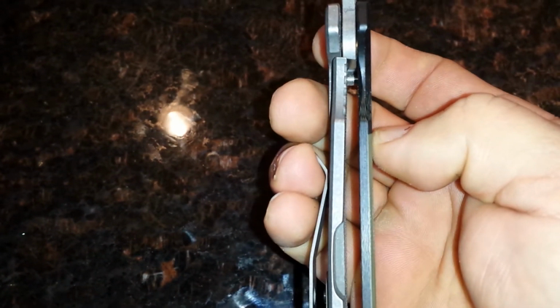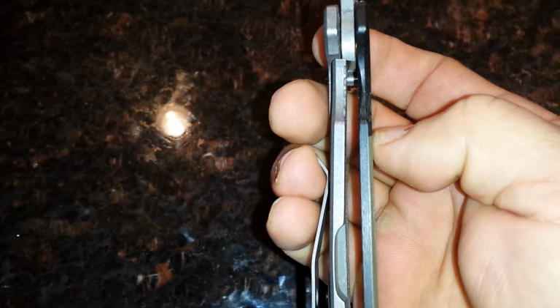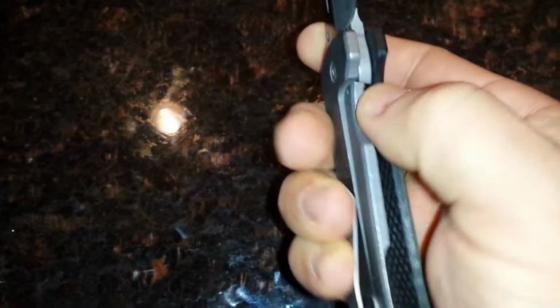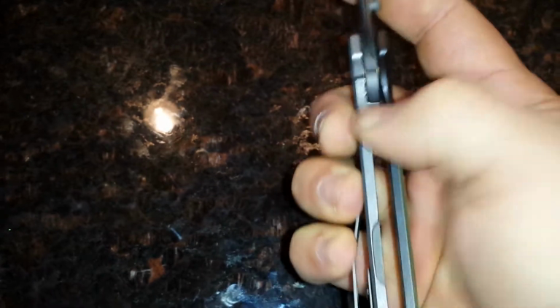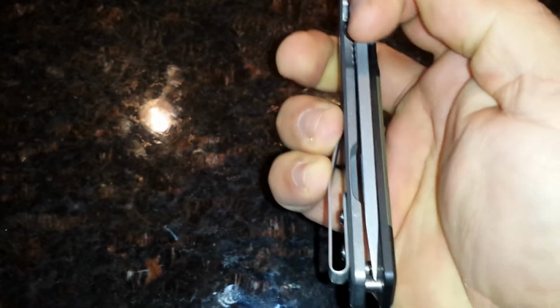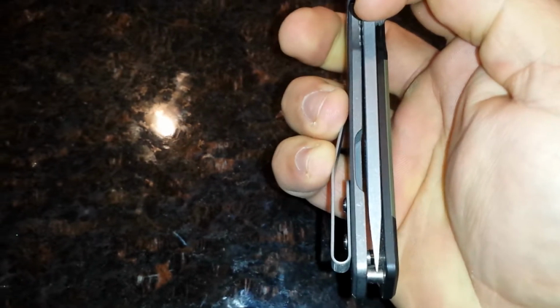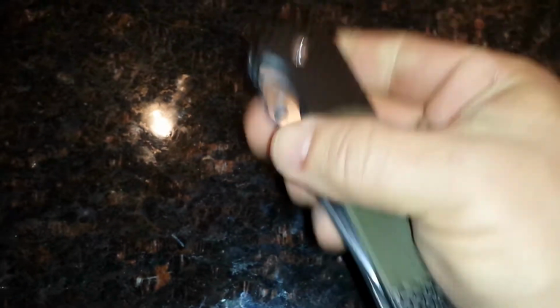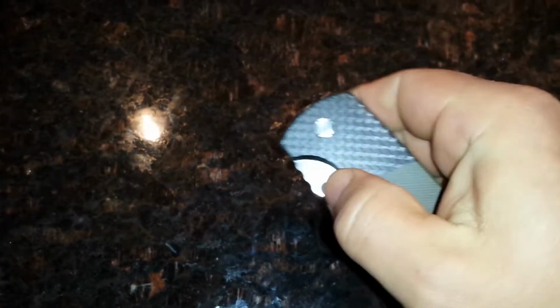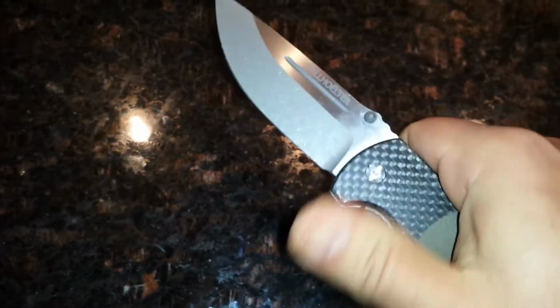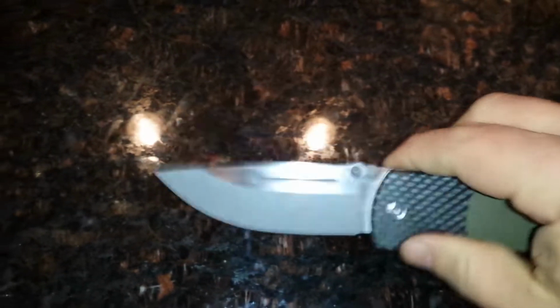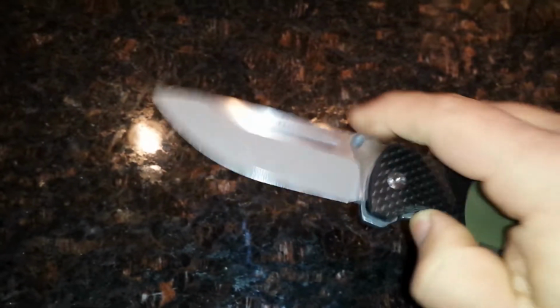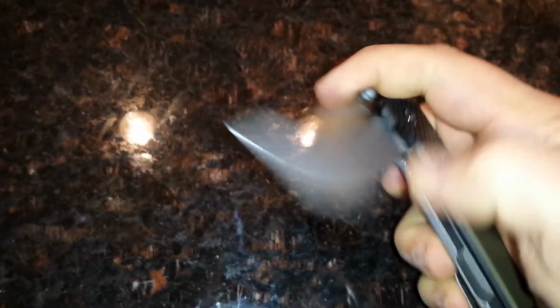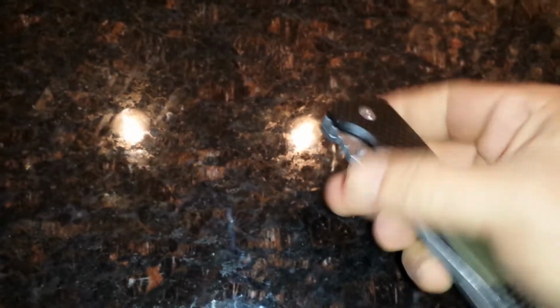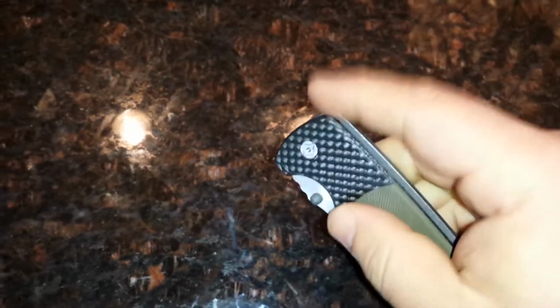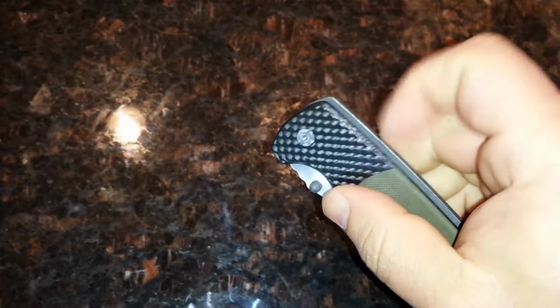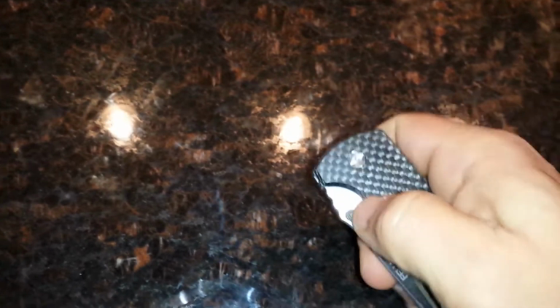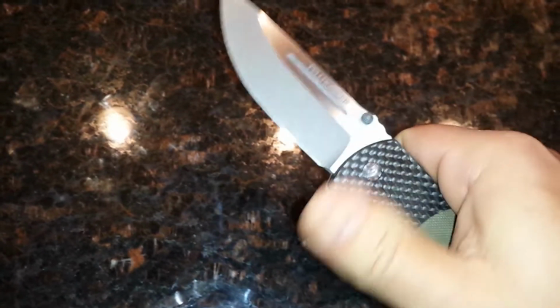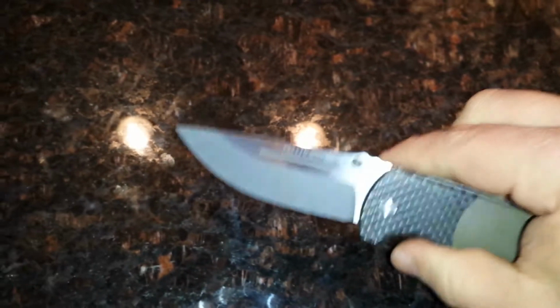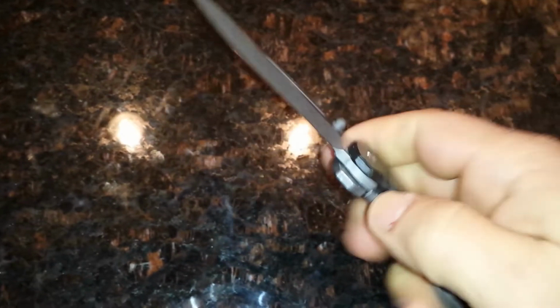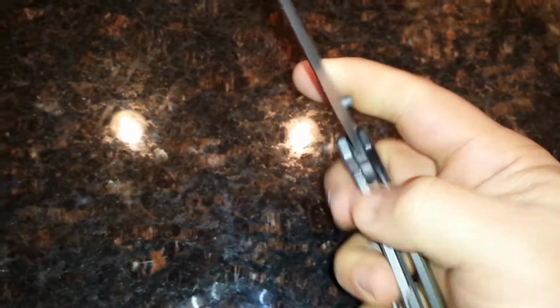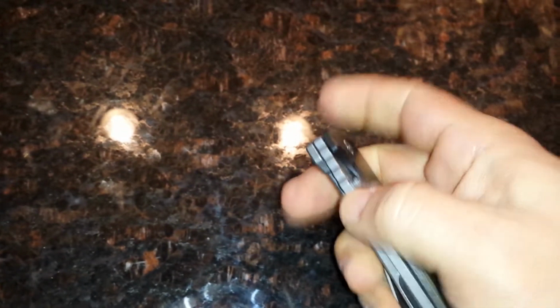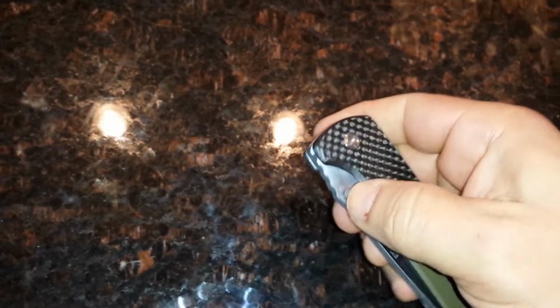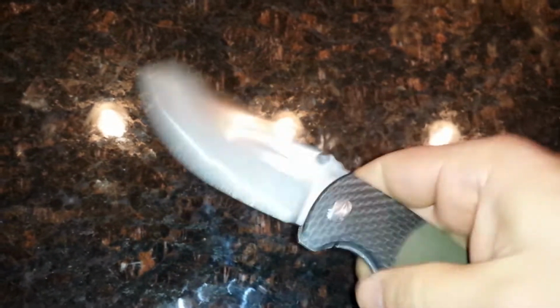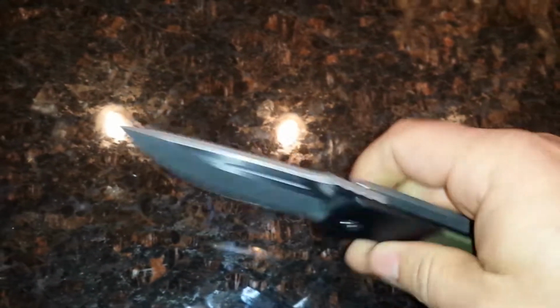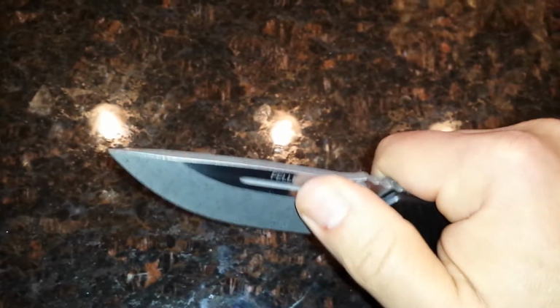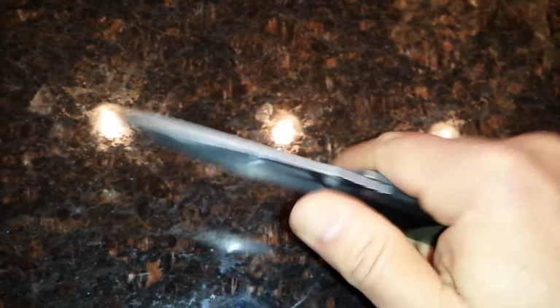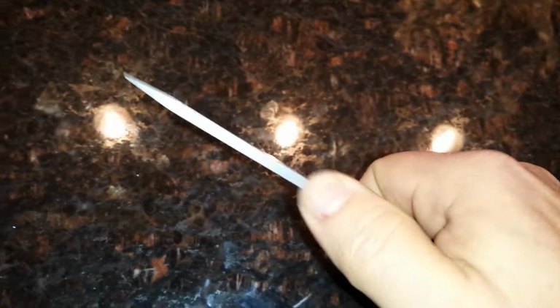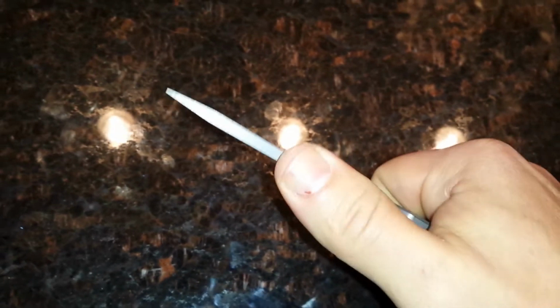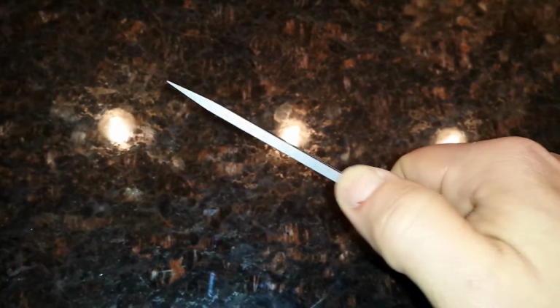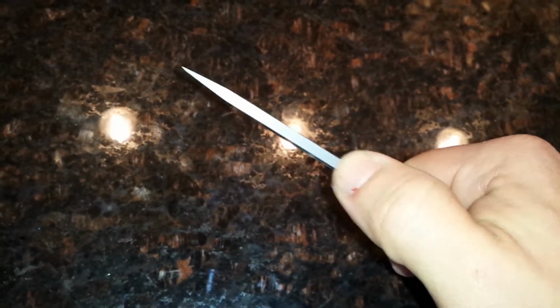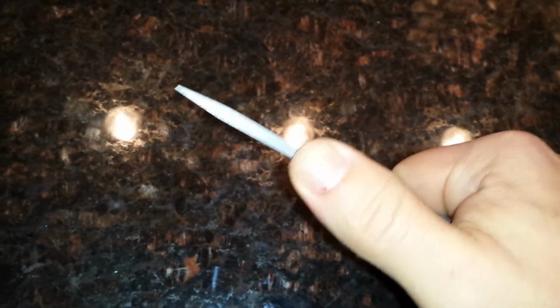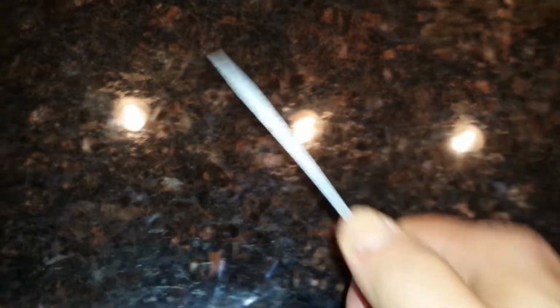There's a great lockup on it. Centering — this thing is like a flipper, except I don't have the flipper. Smooth, solid. This thing is solid. Thick blade on it.